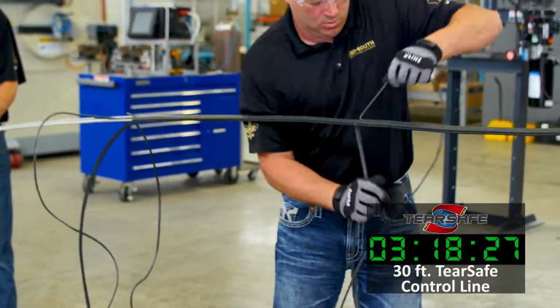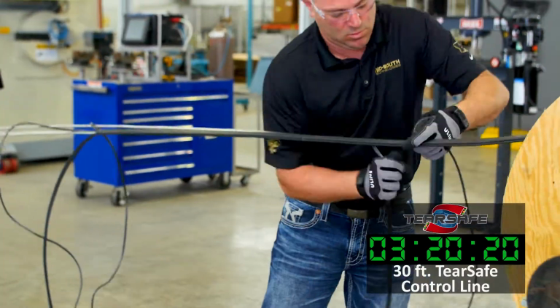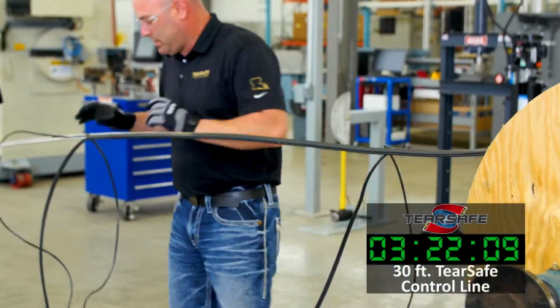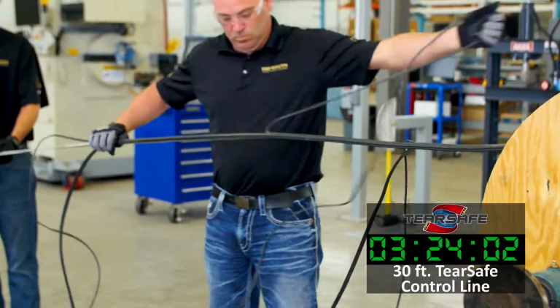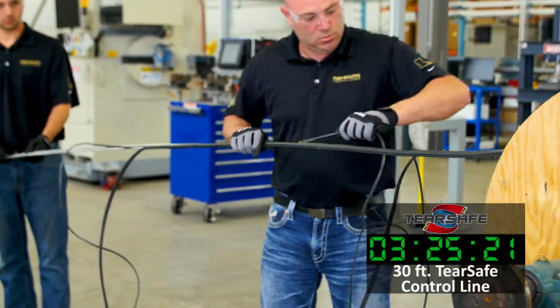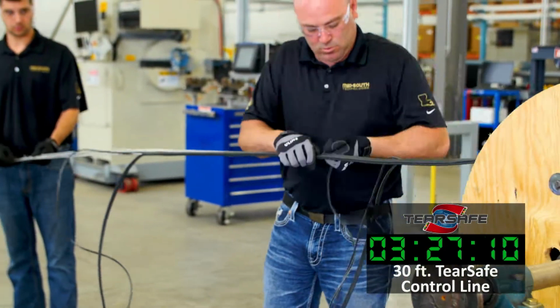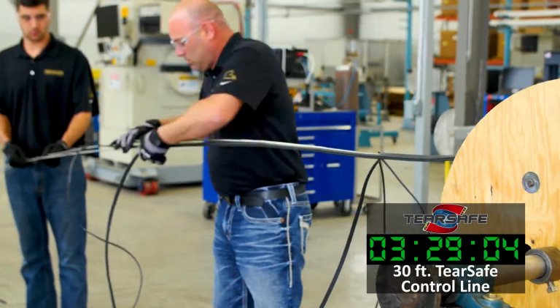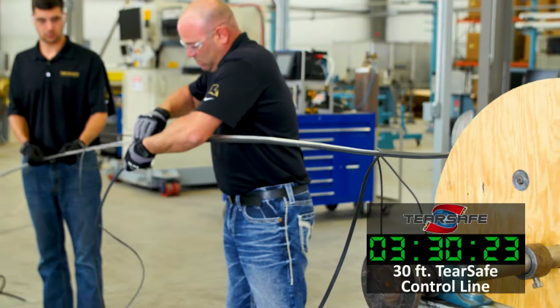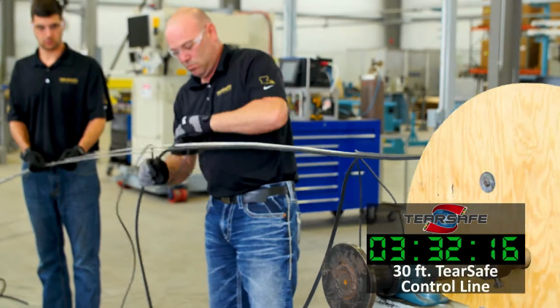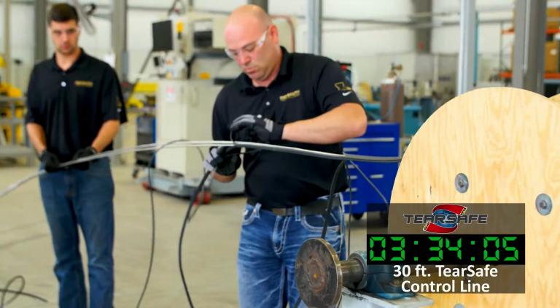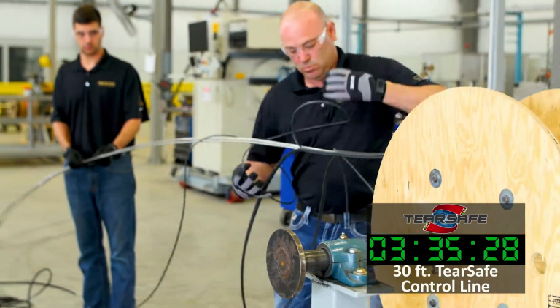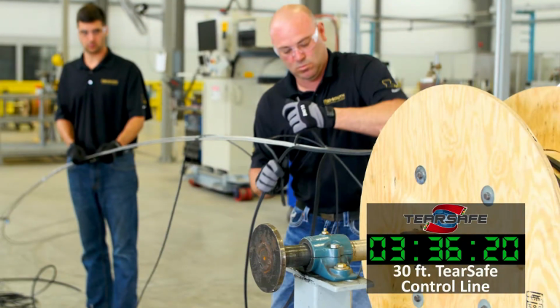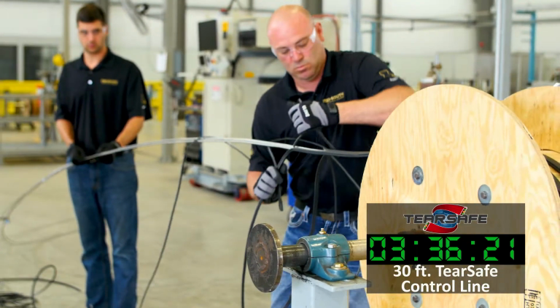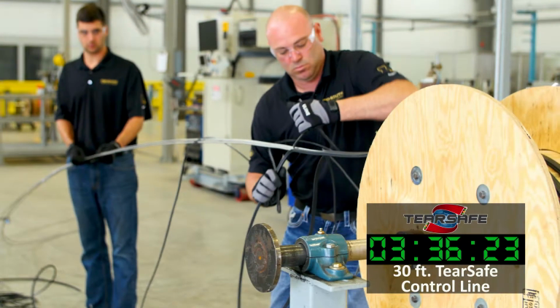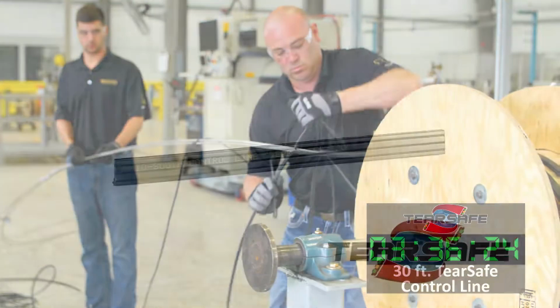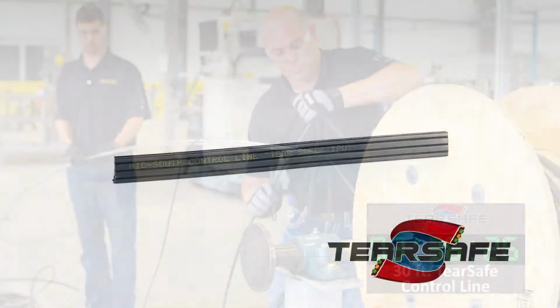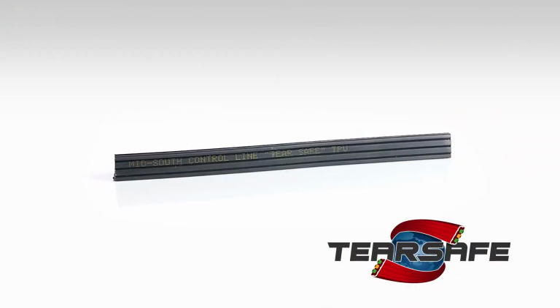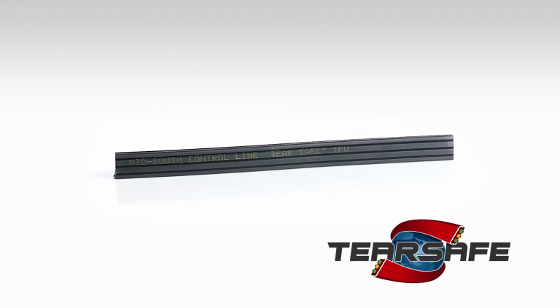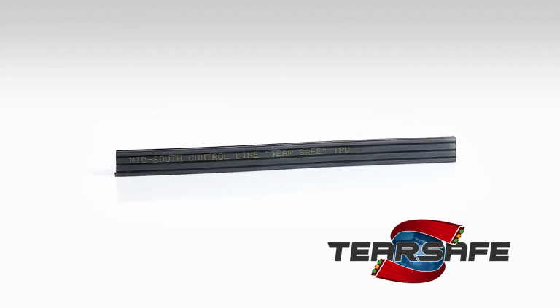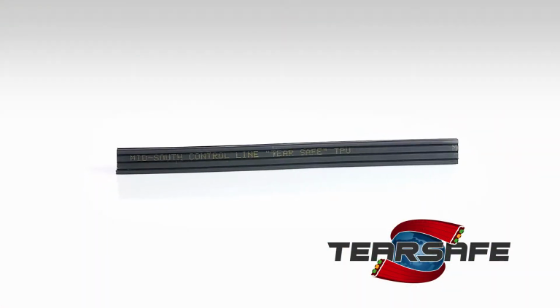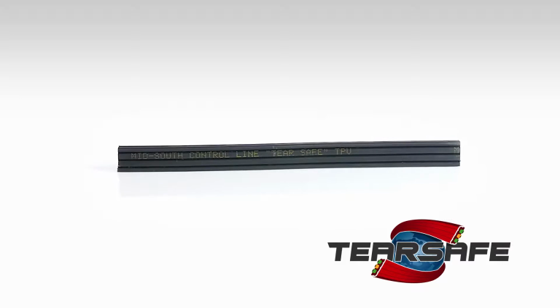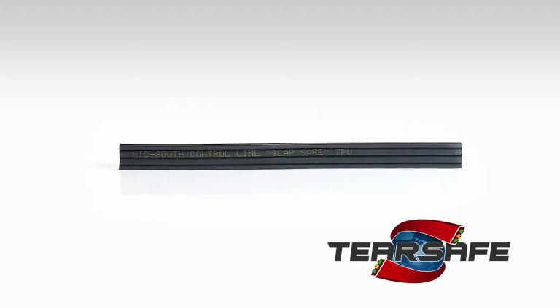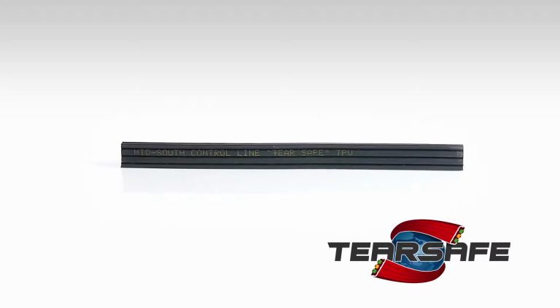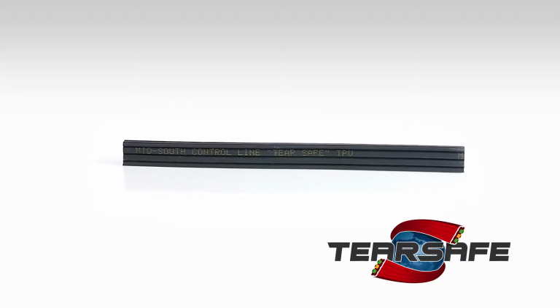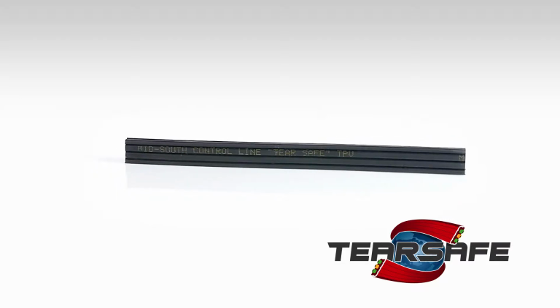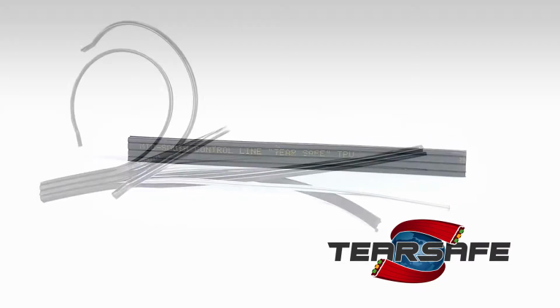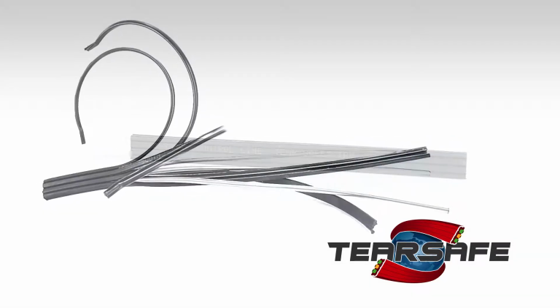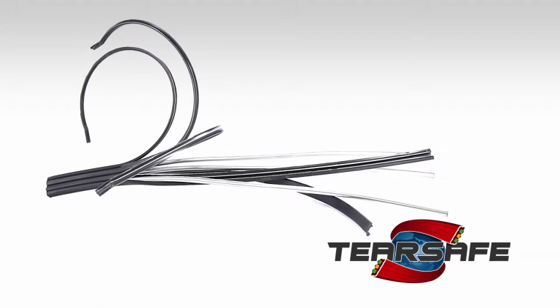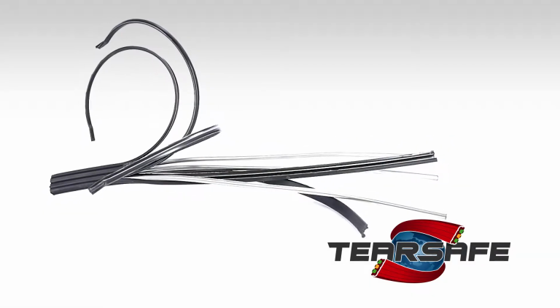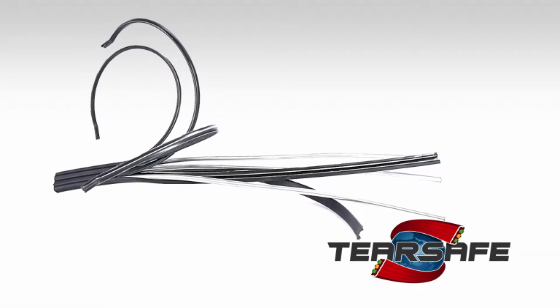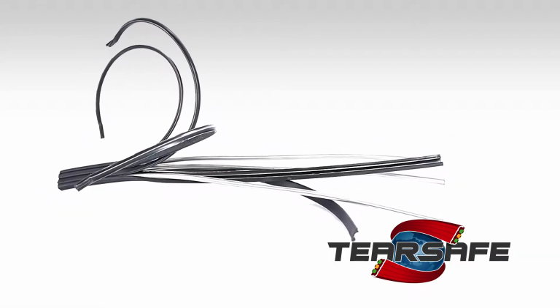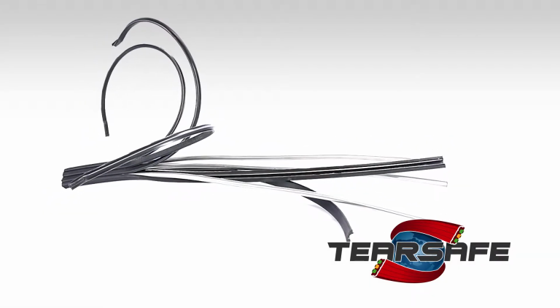This entire process can be started in as little as 35 seconds, and 30 feet of control line can be stripped in just over three and a half minutes. TearSafe is the fastest and most effective stripping aid on the market when compared to cutting devices or ripcords.